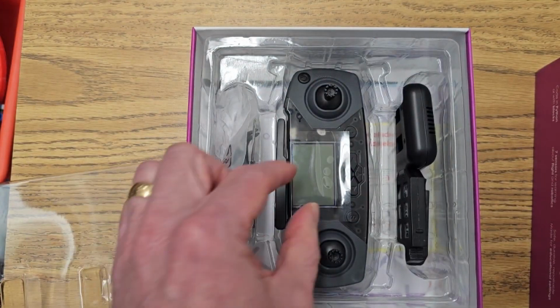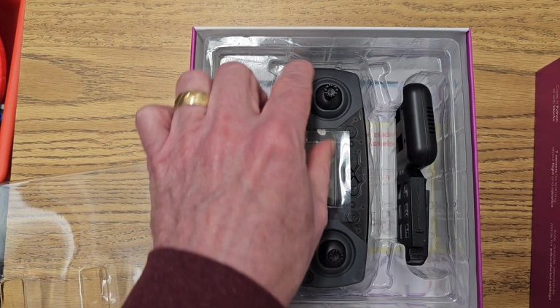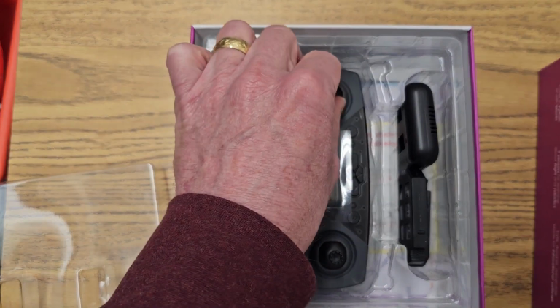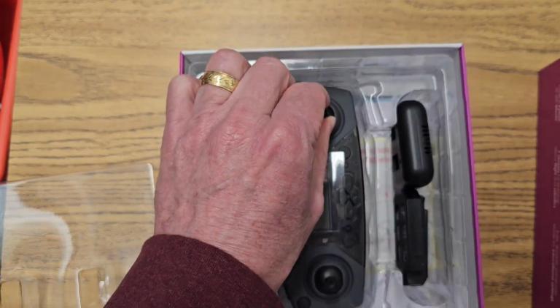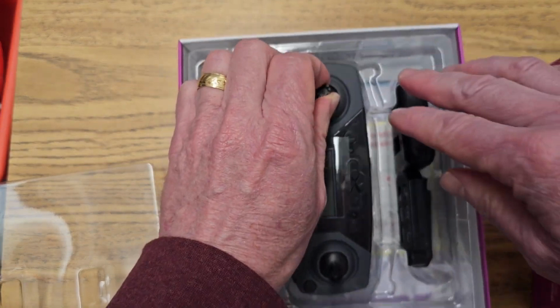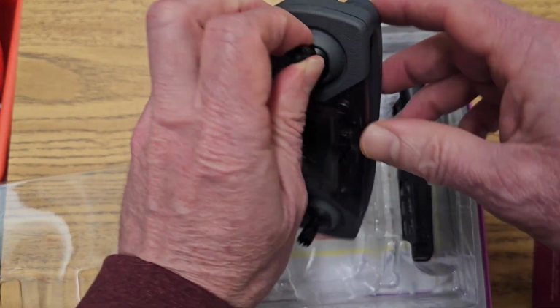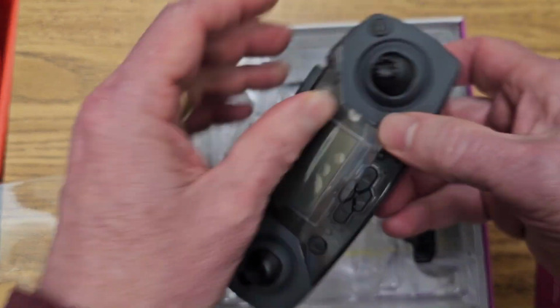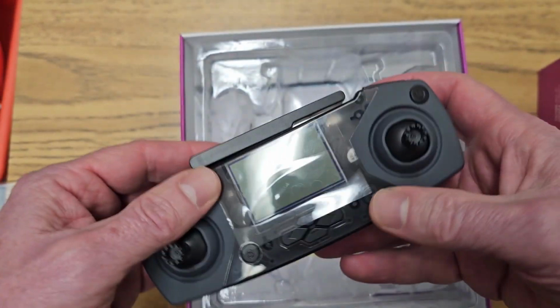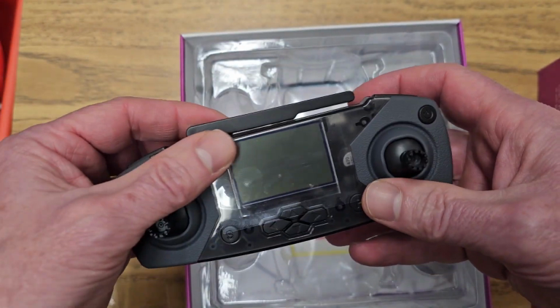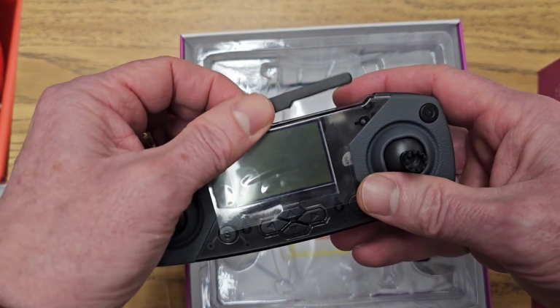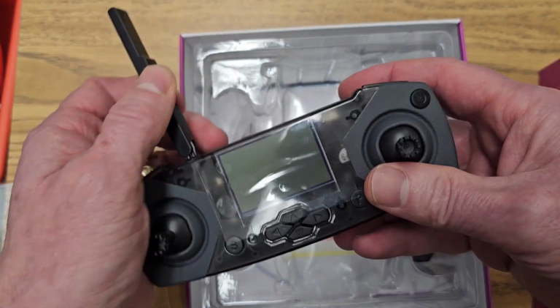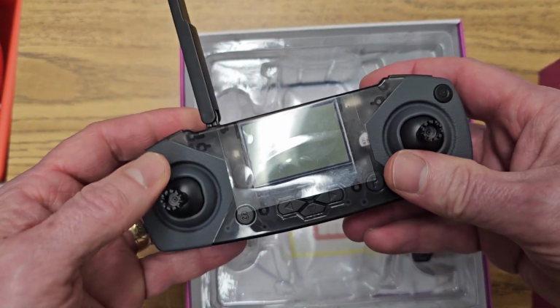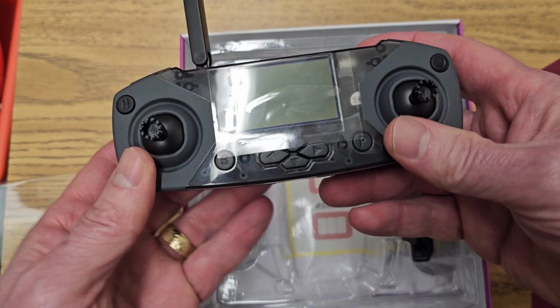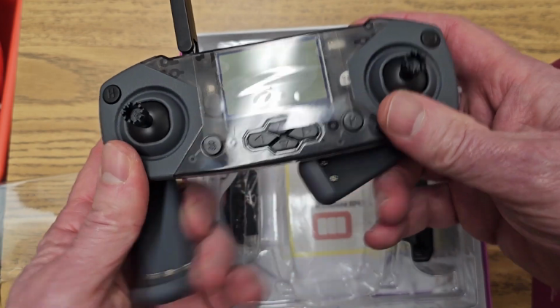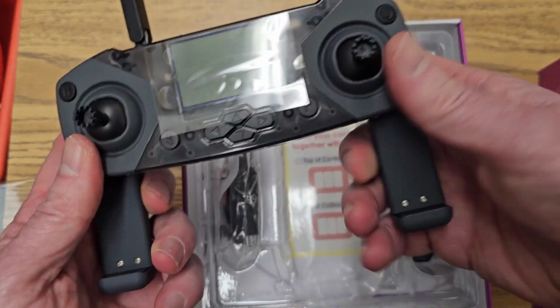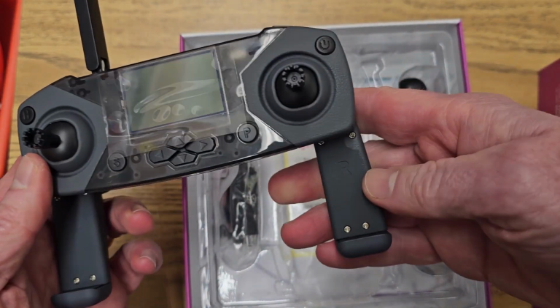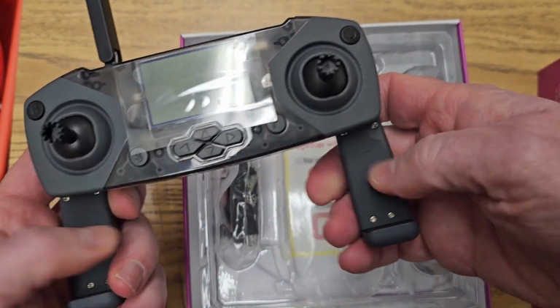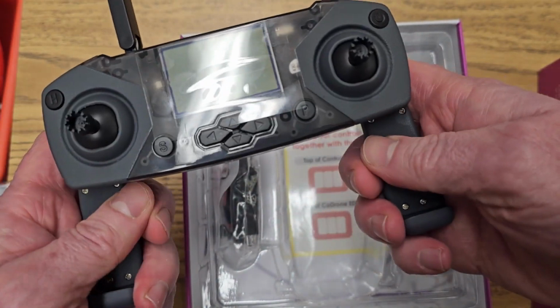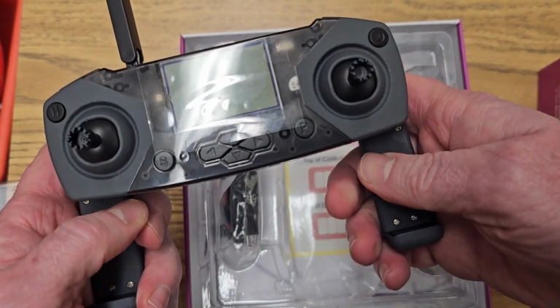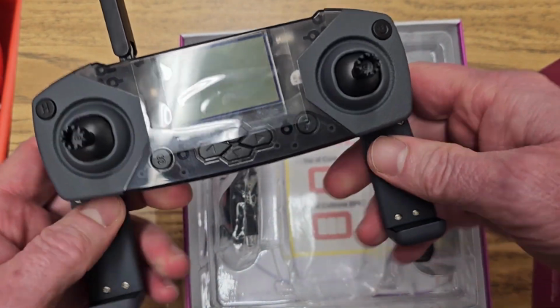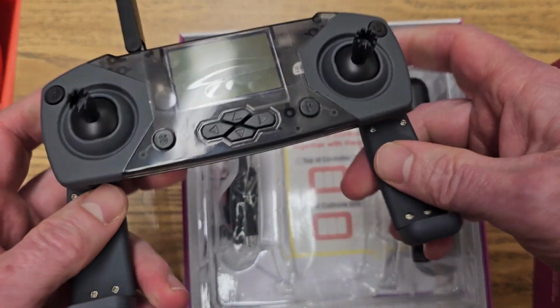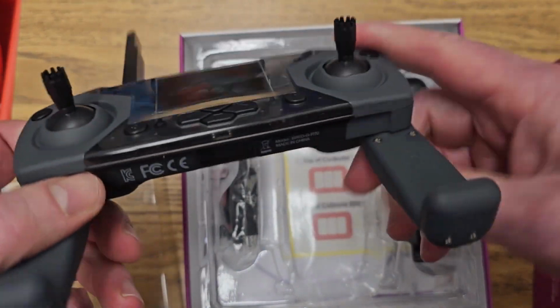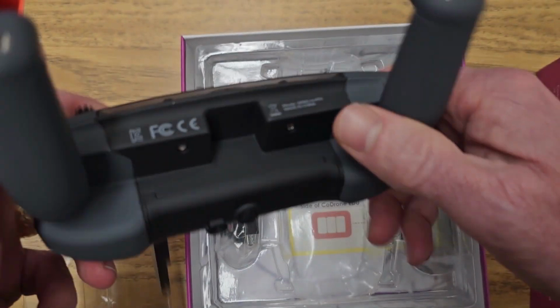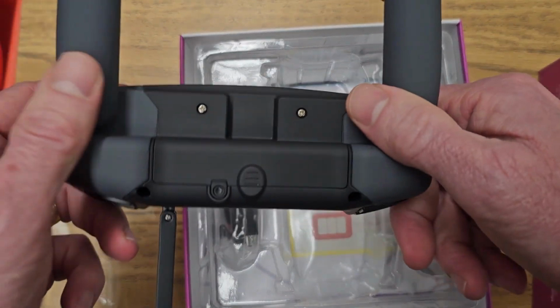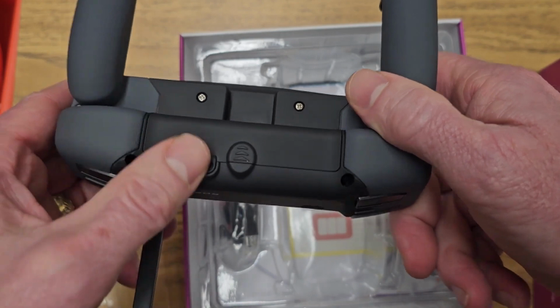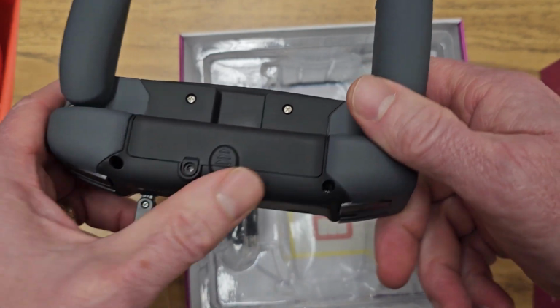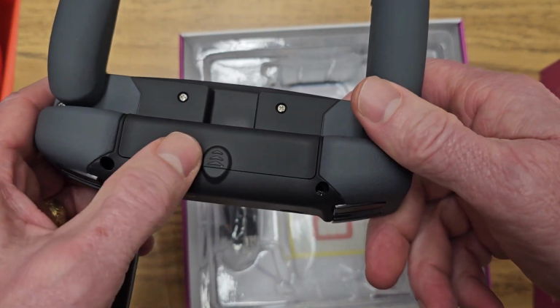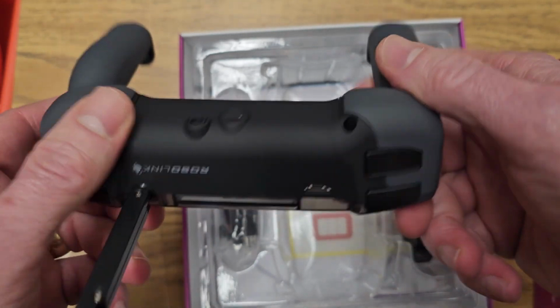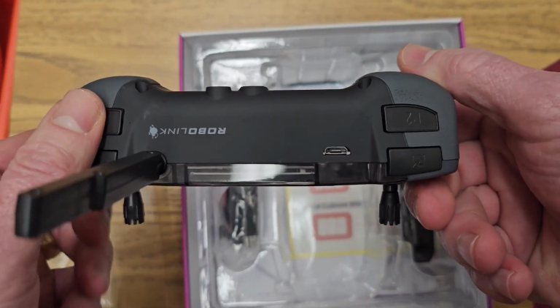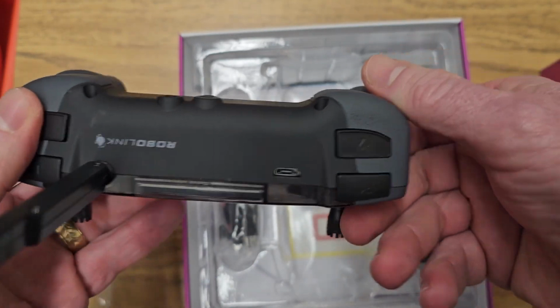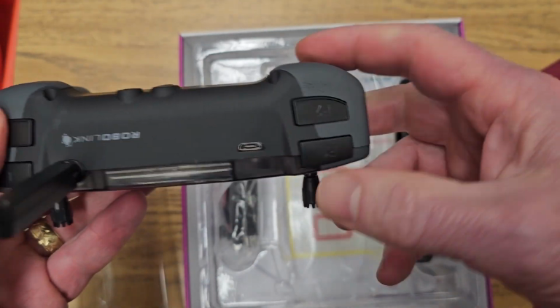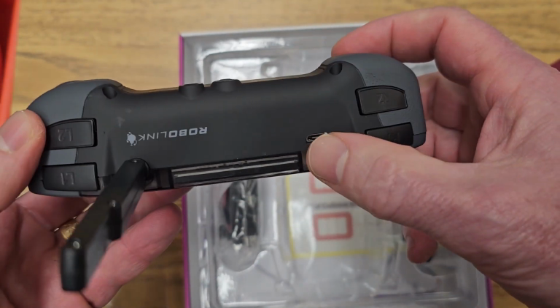Here is our controller. The controller has an antenna and two side handles. On the back side, this is where your battery is going to go and your connection.